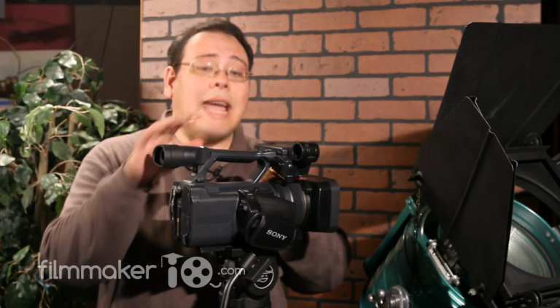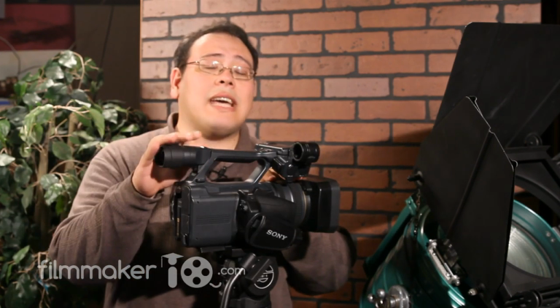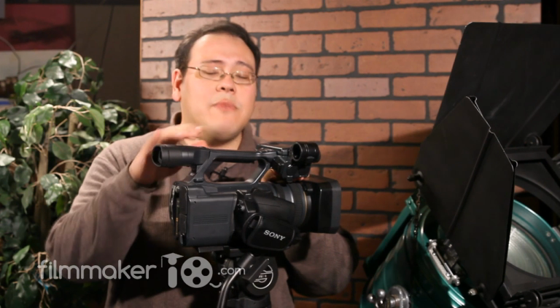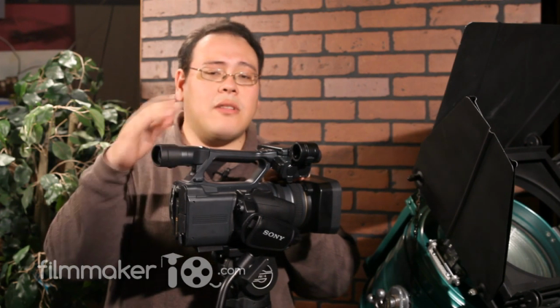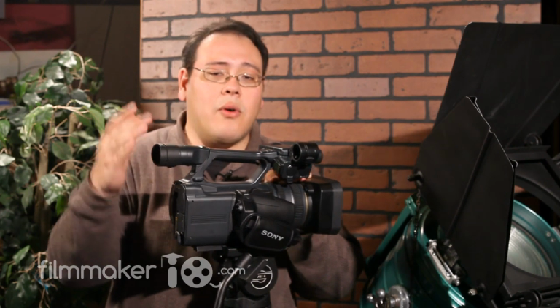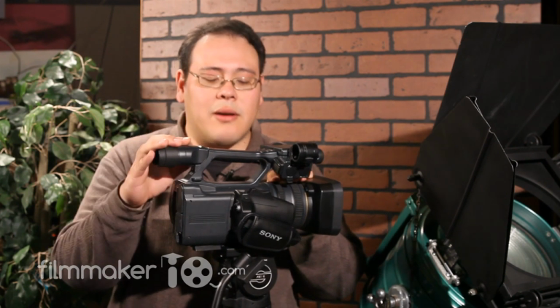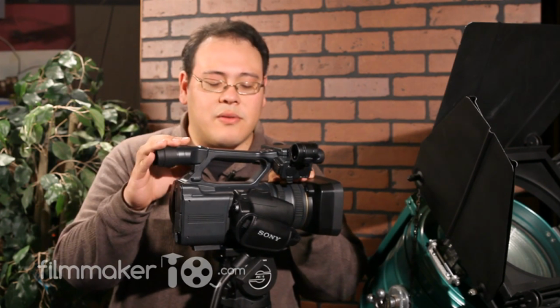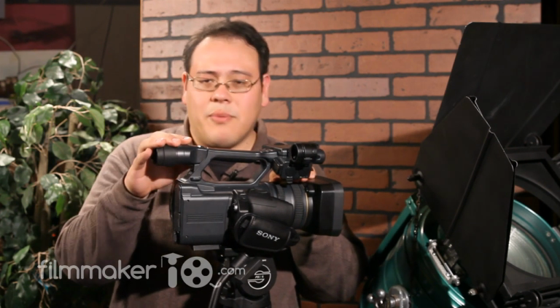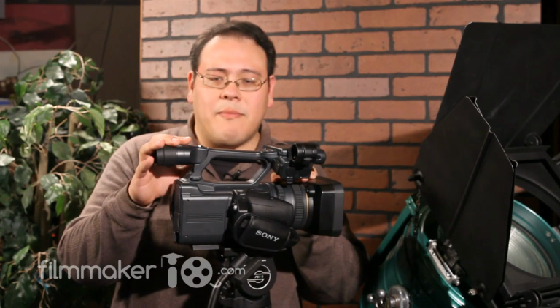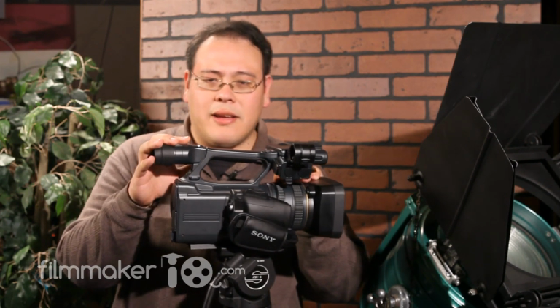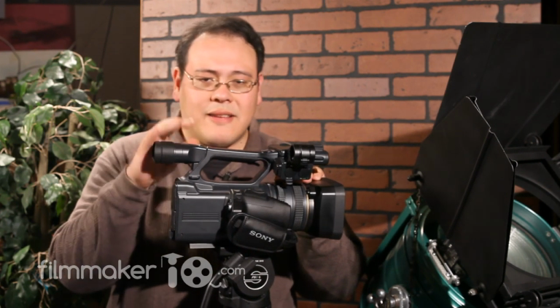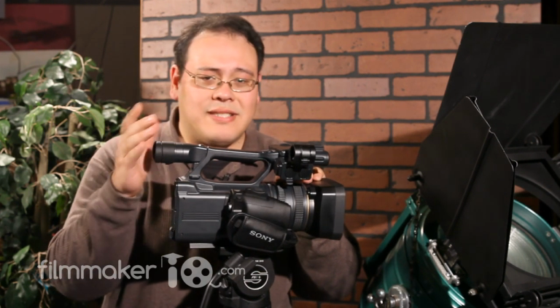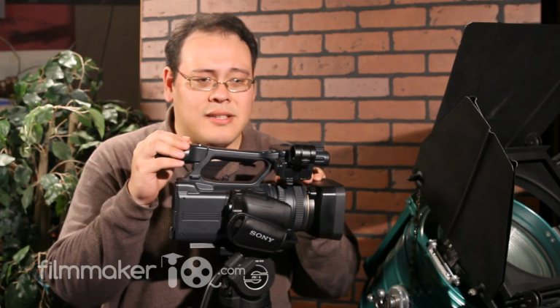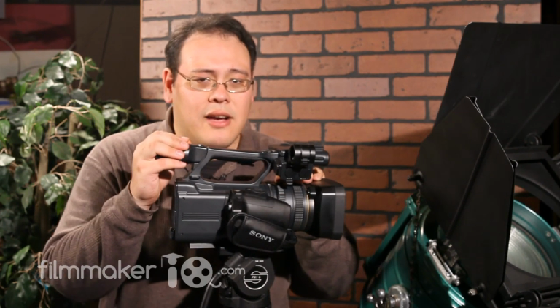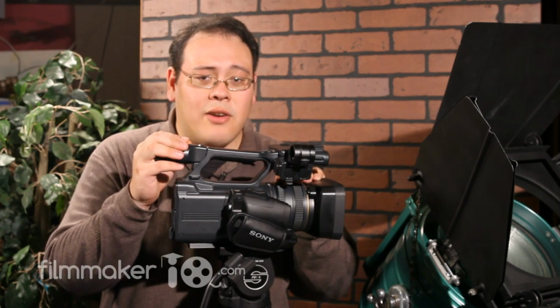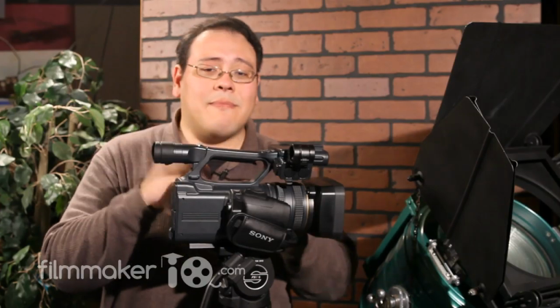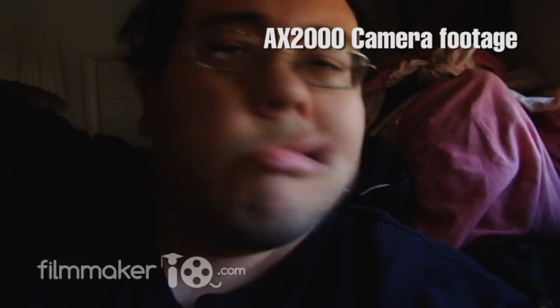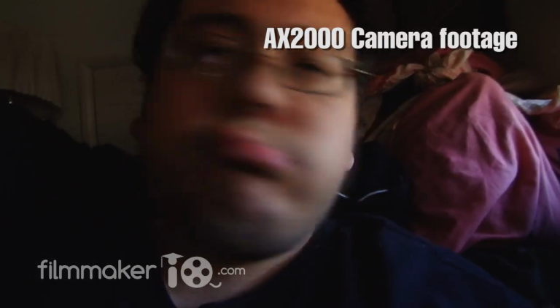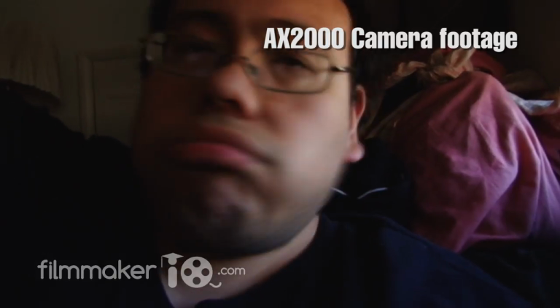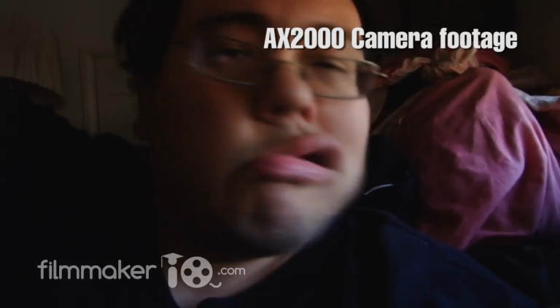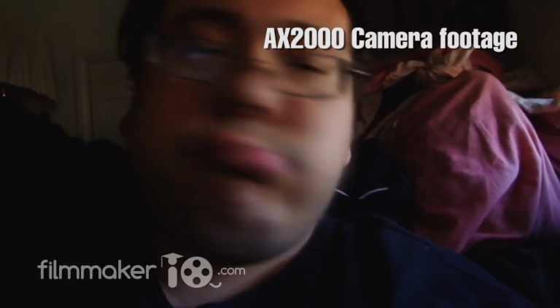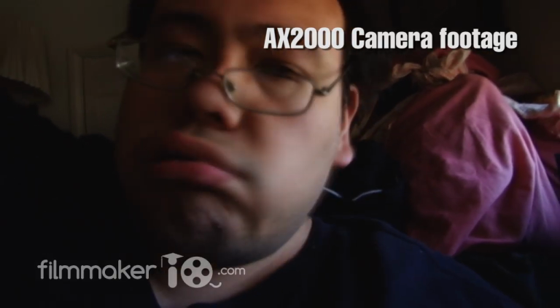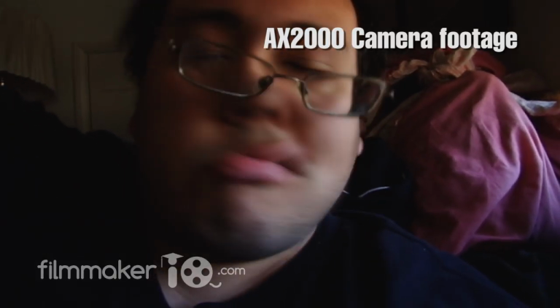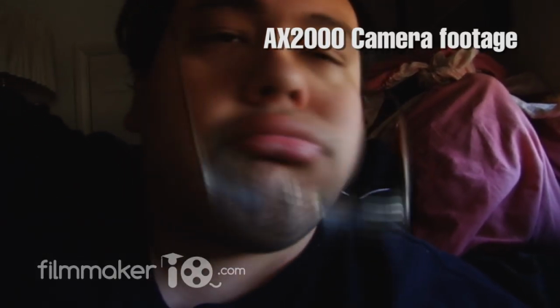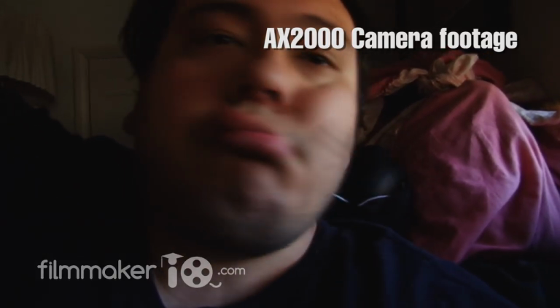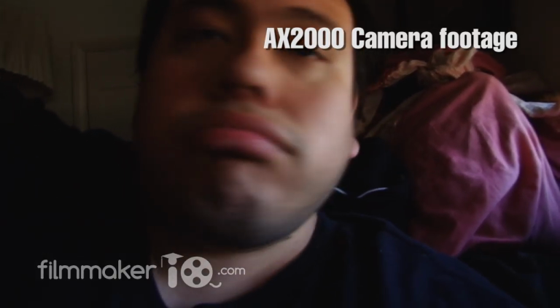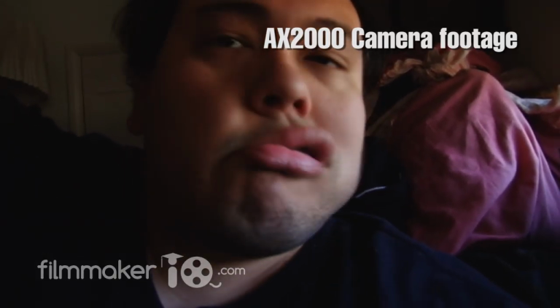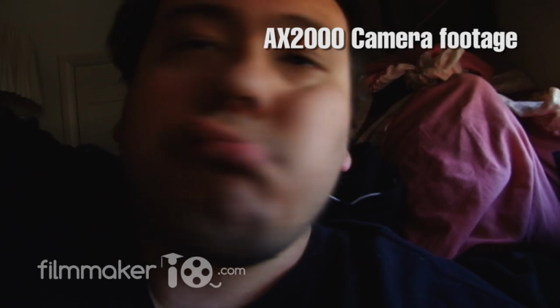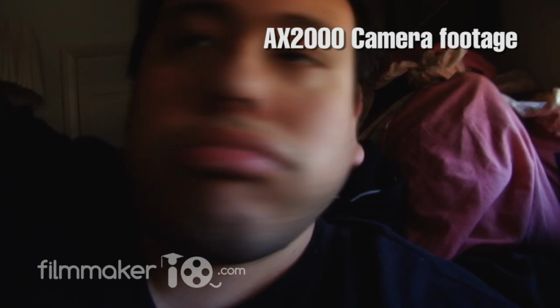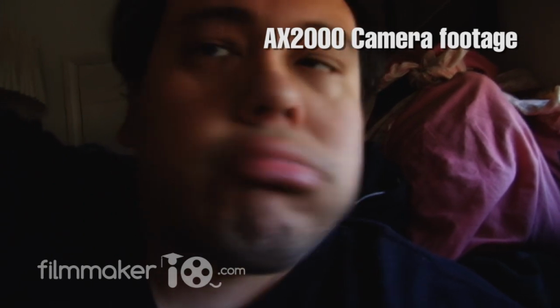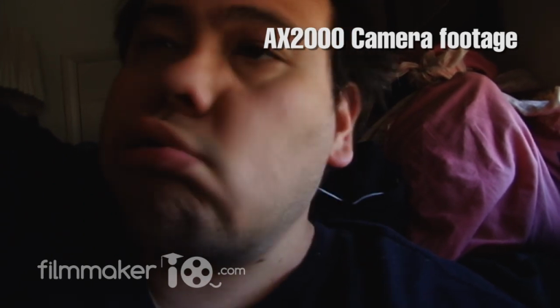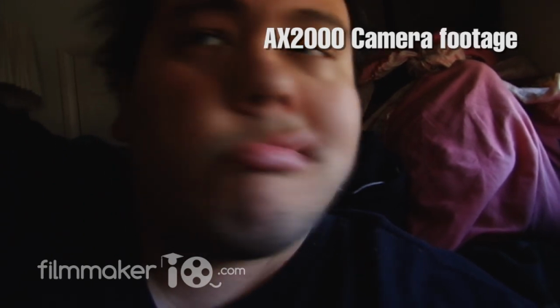This camera does have a smooth slow record feature. It records a burst of about 5 seconds of video and plays it back in slow motion. But it's not the same as what you'd see in a Panasonic HVX or even an EX-1 camera.